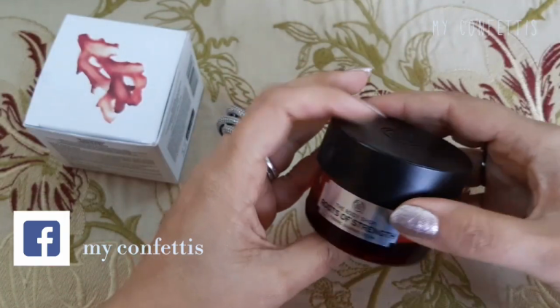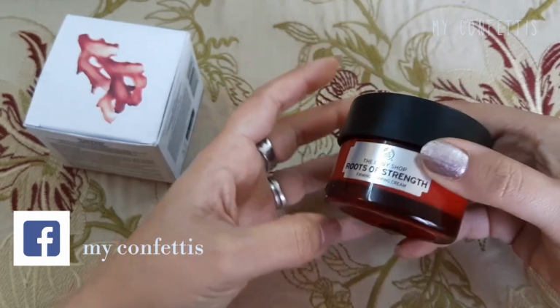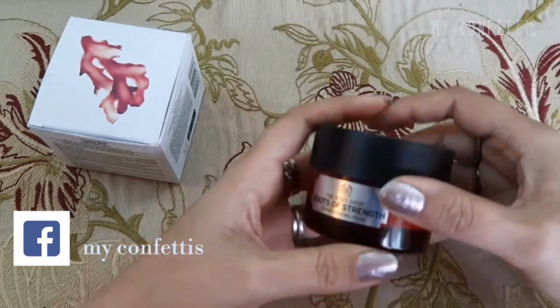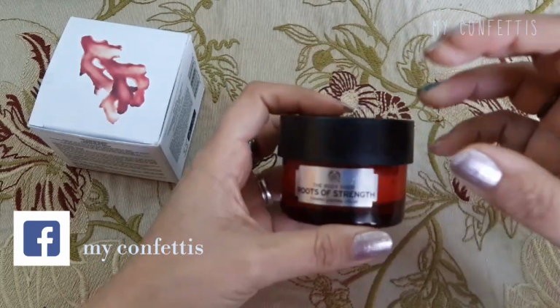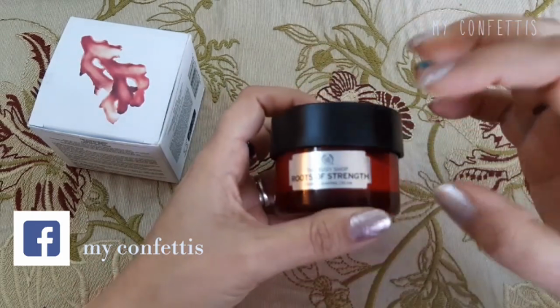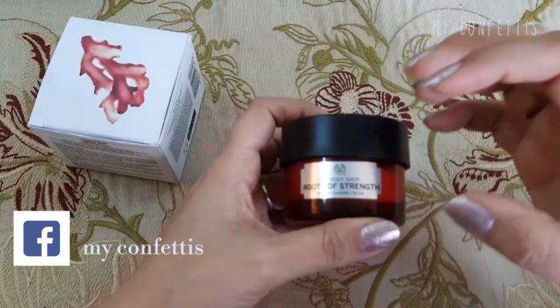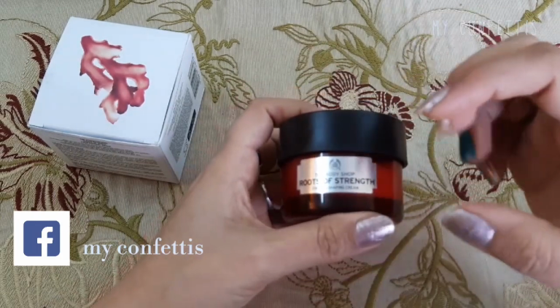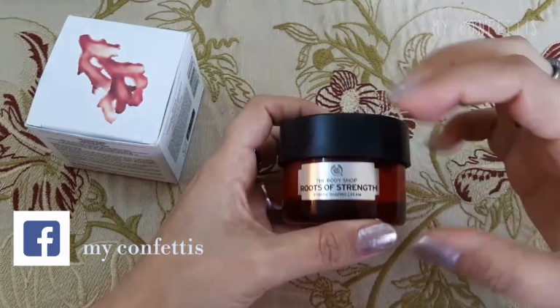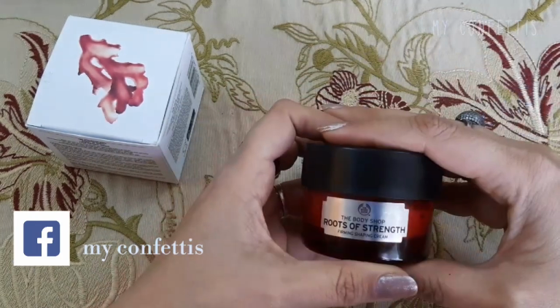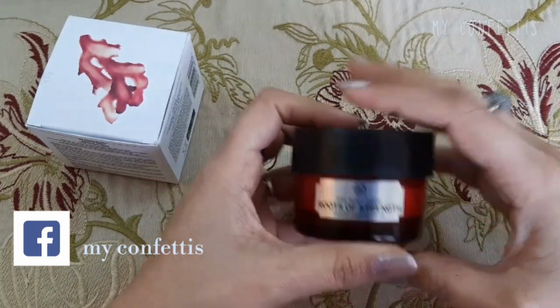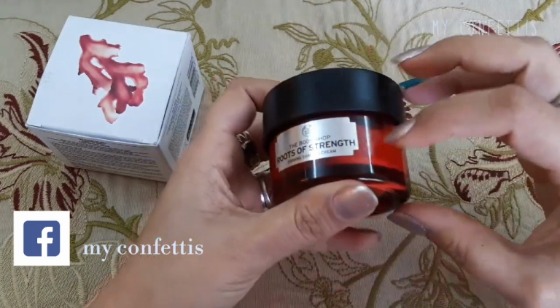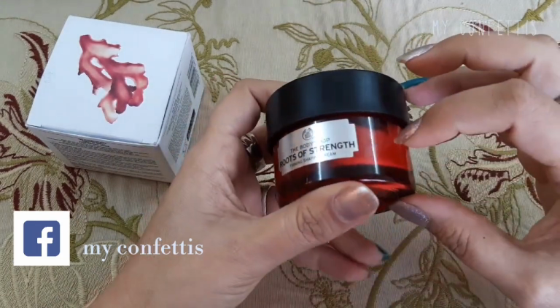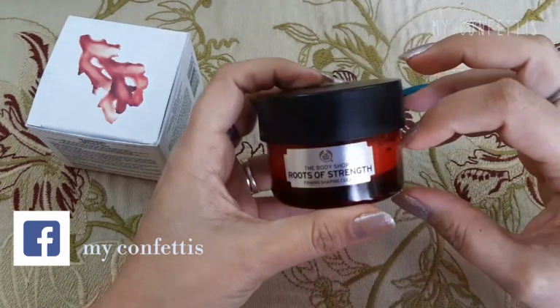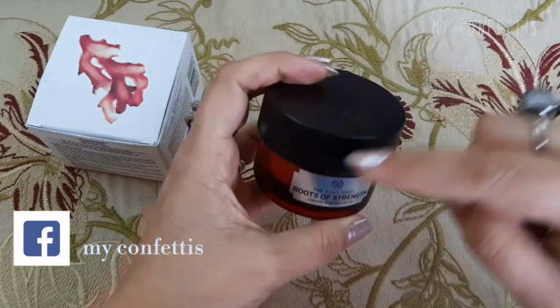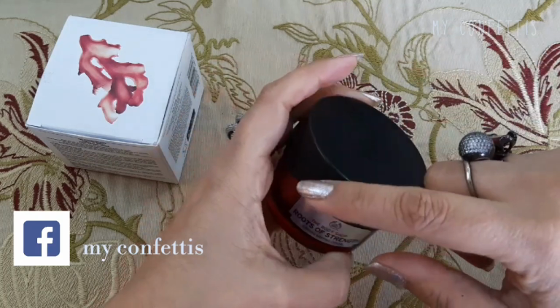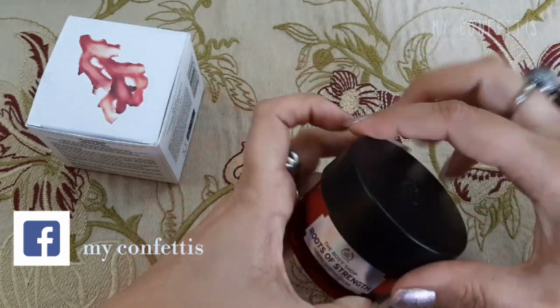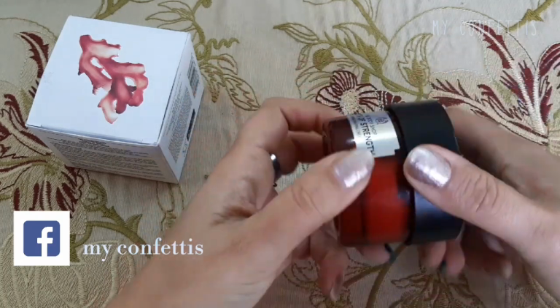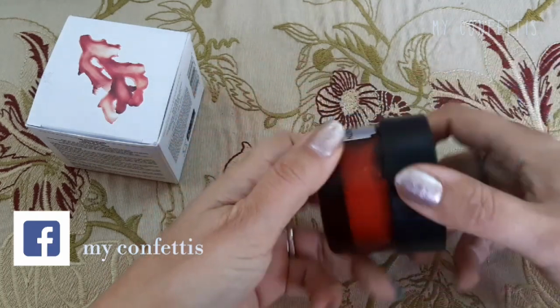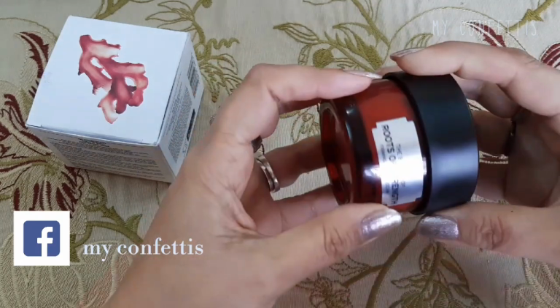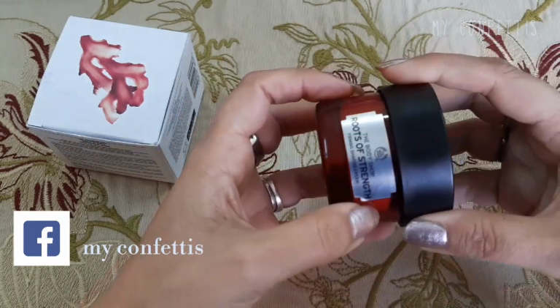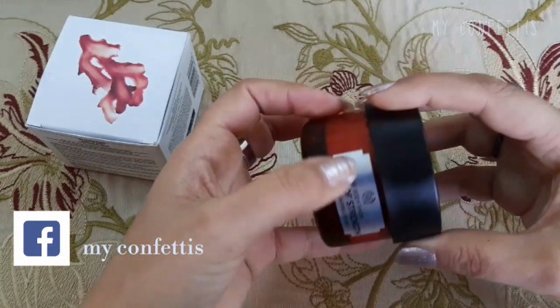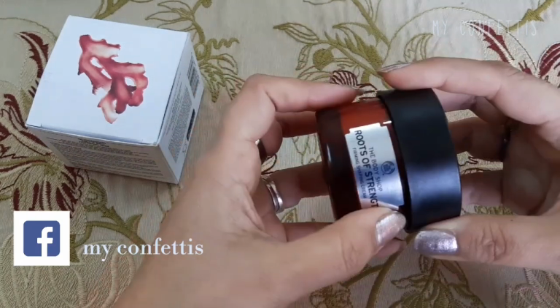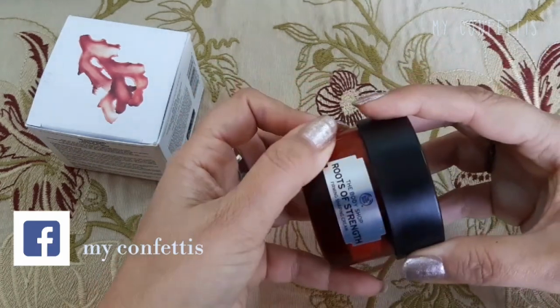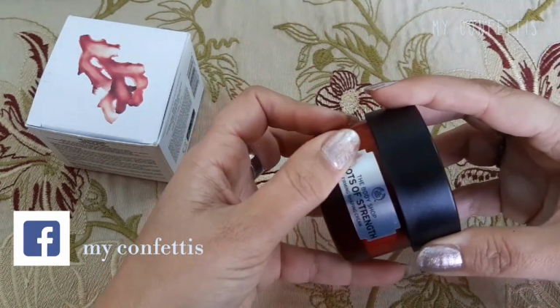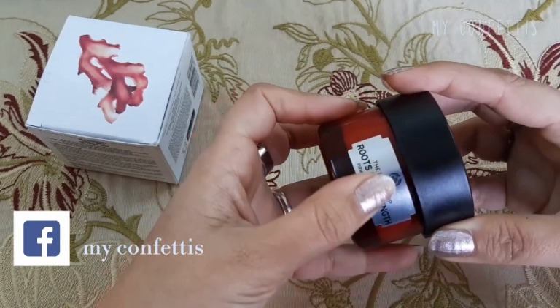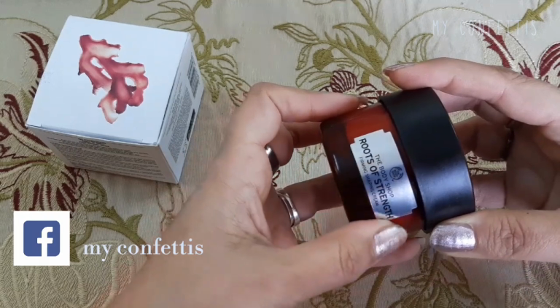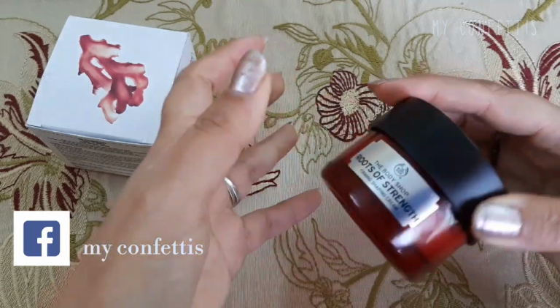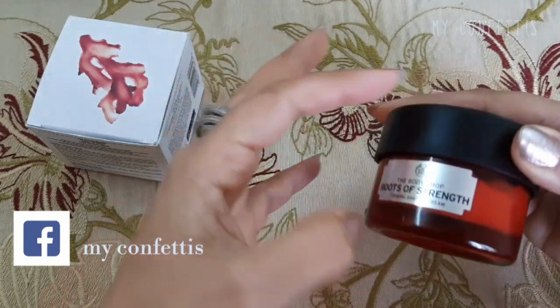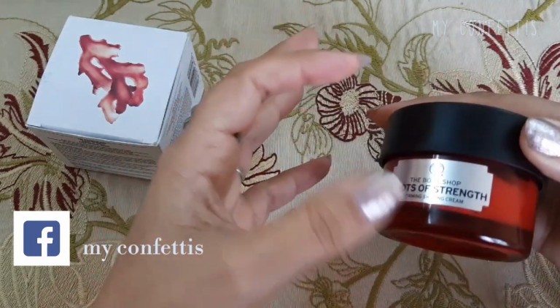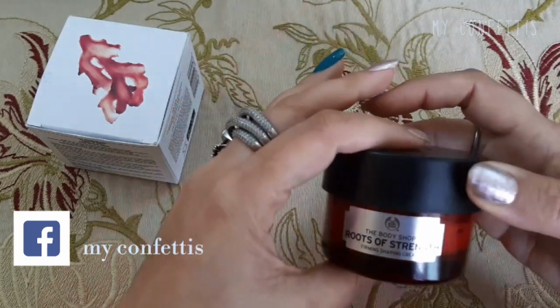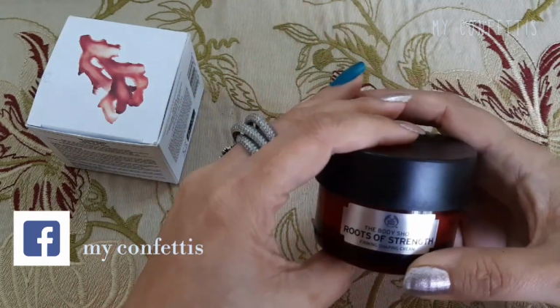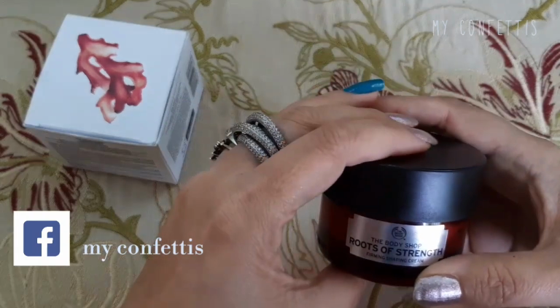Body Shop के तकरीबन तमाम ही इस तरह की creams glass jar में आती हैं। इसका black color का cap है और उसके ऊपर metallic सा finish है। उस cap पर cream का name और सब कुछ लिखा हुआ है।